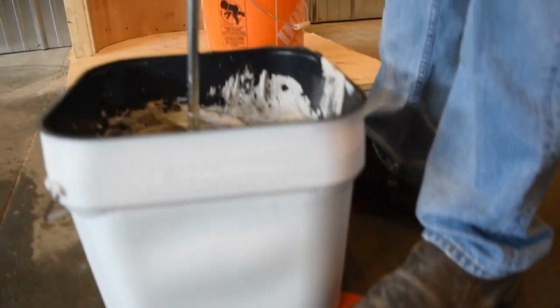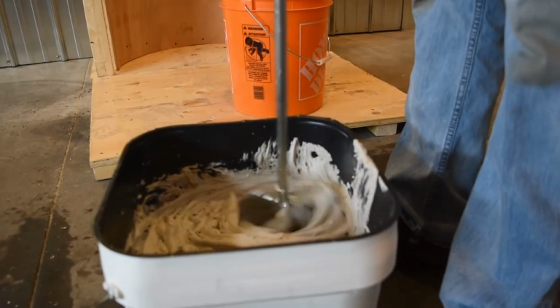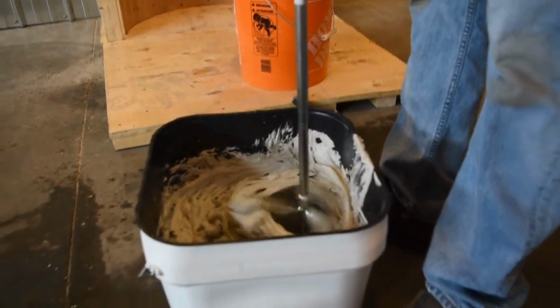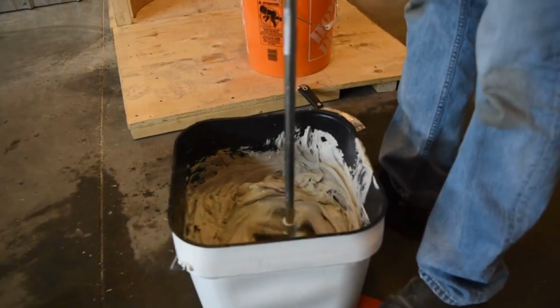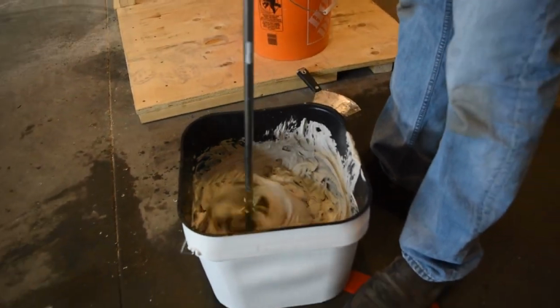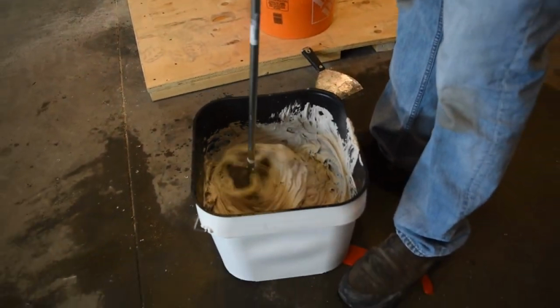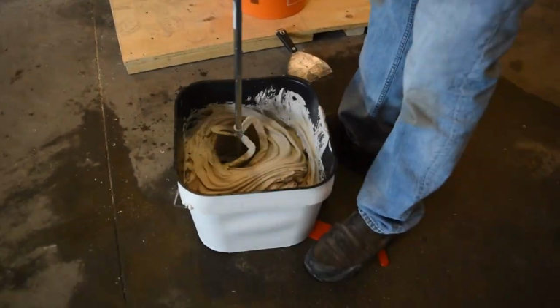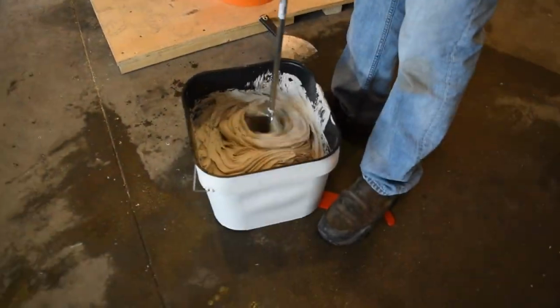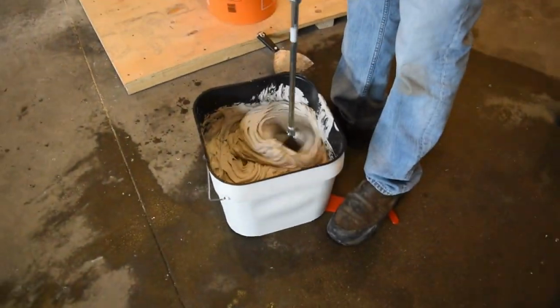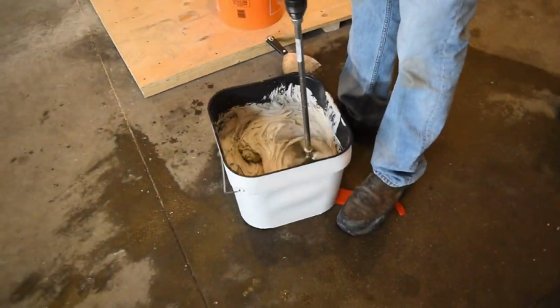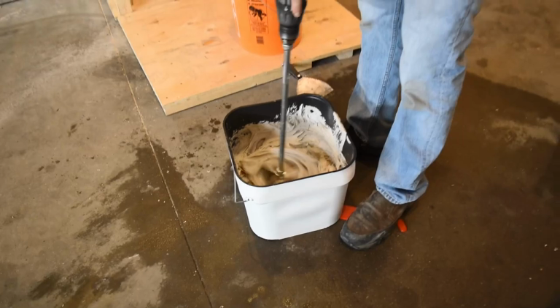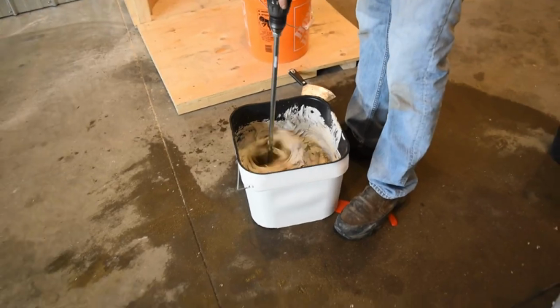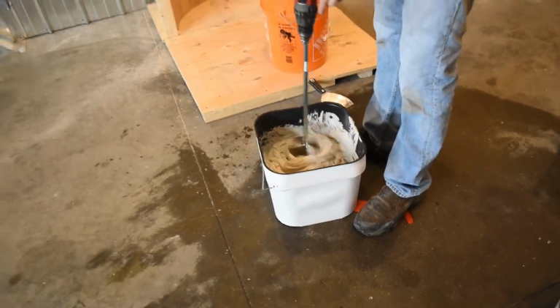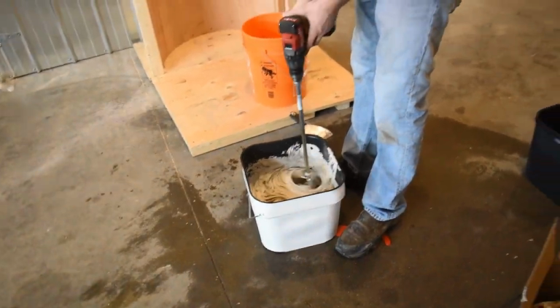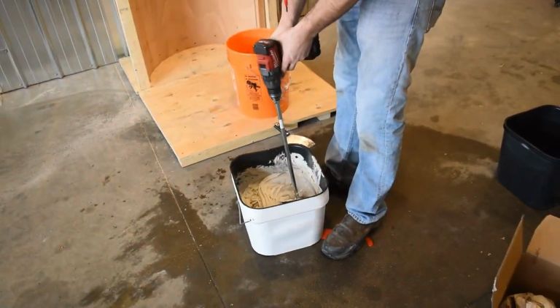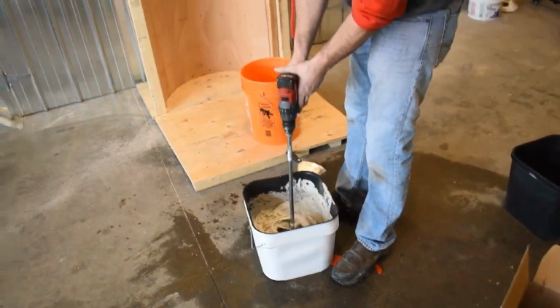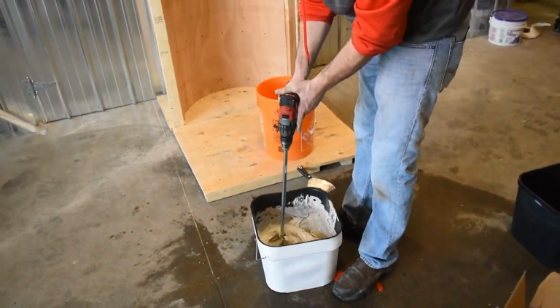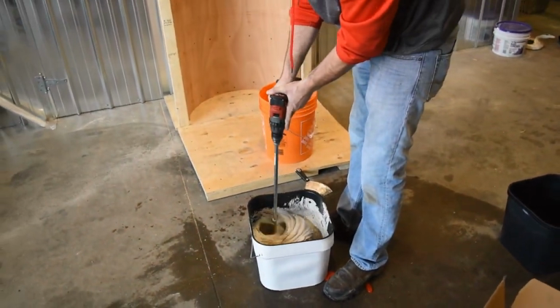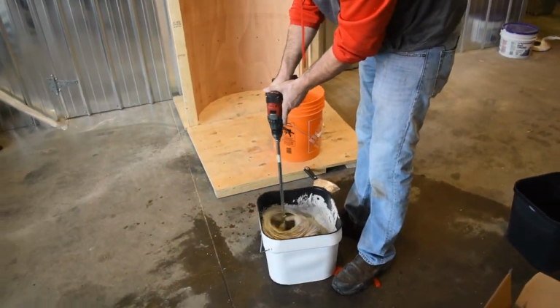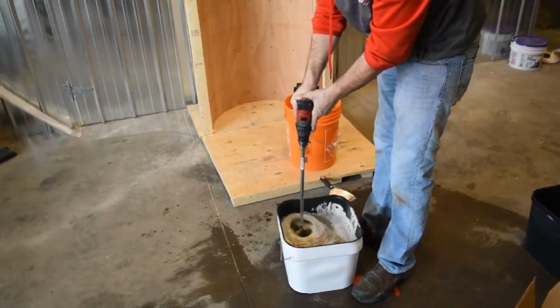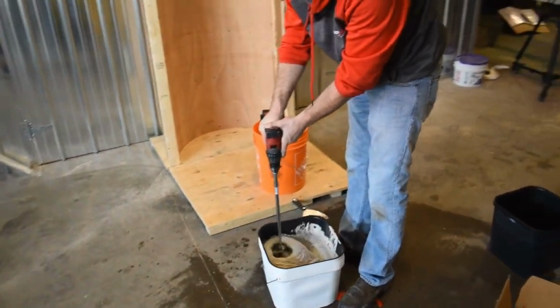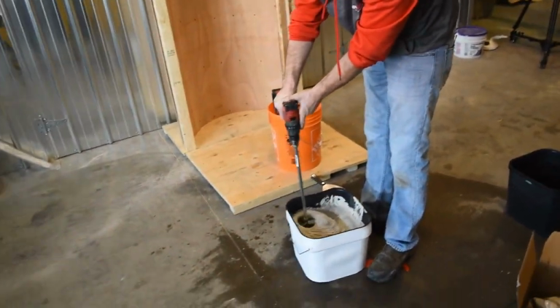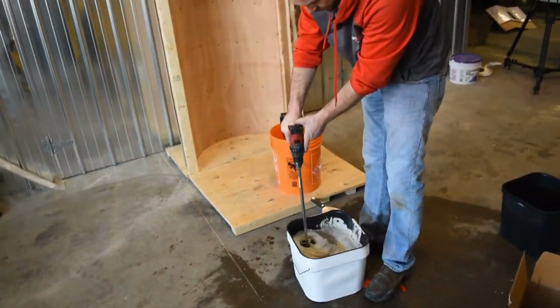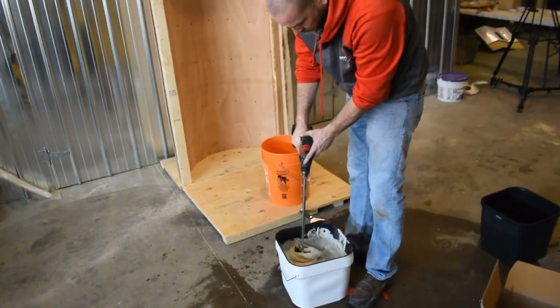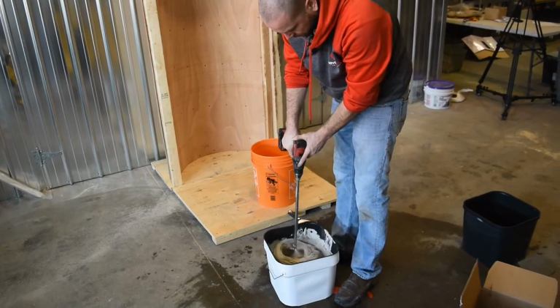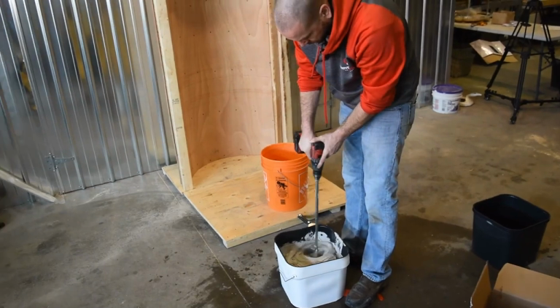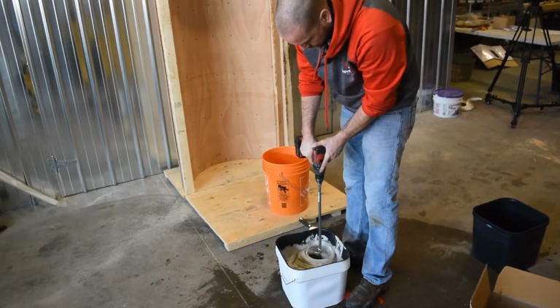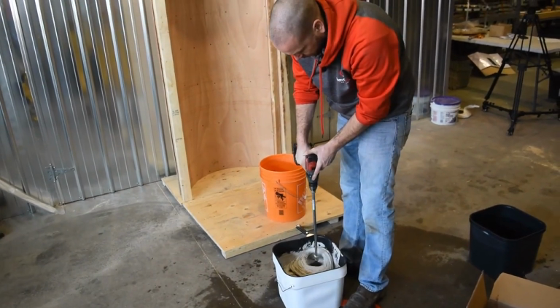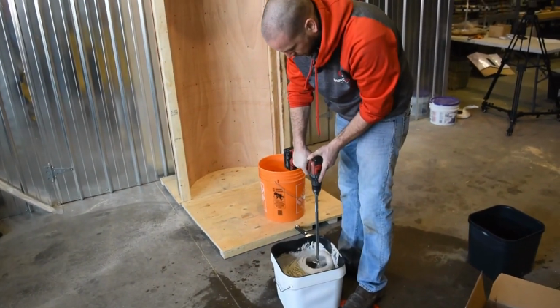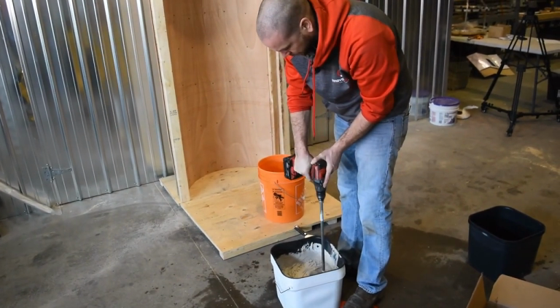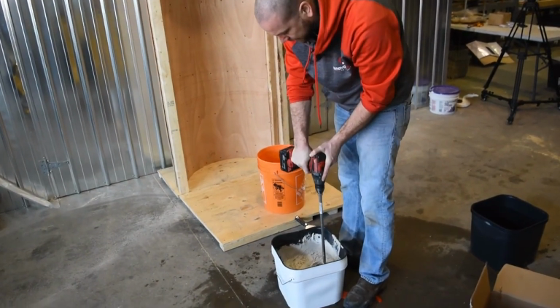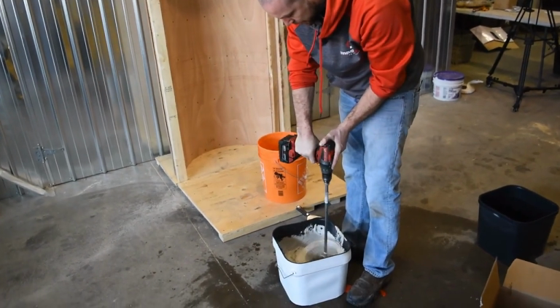As you can see, I'm comfortable — I'm not jamming the bucket in between my legs. I can really reach into the corners to make sure all the corners are mixed evenly.